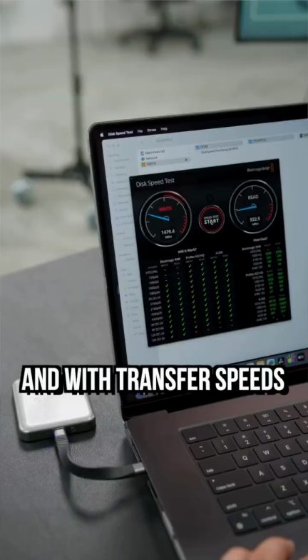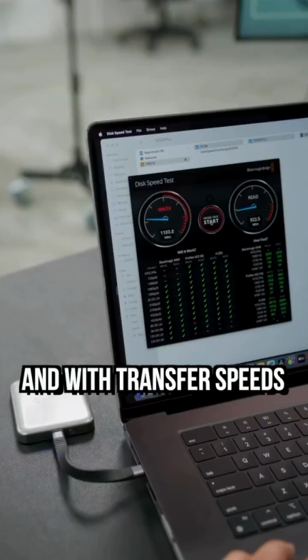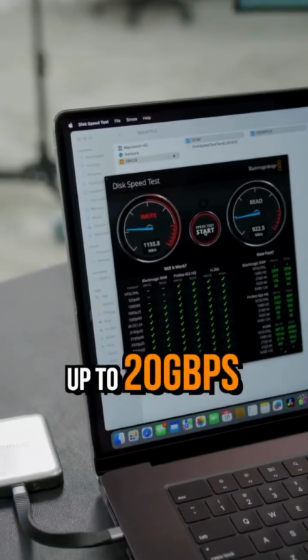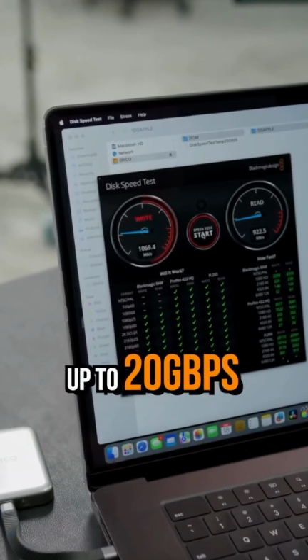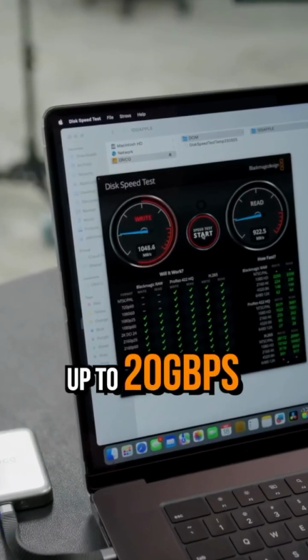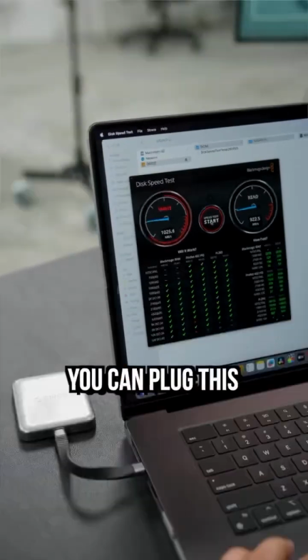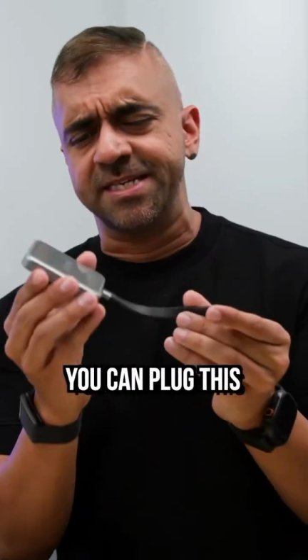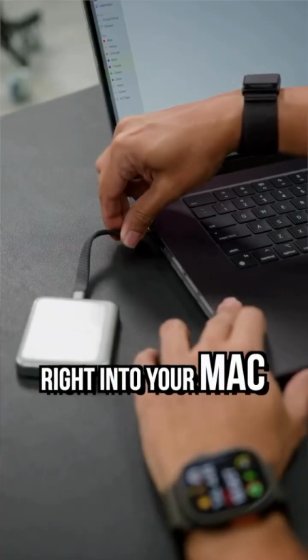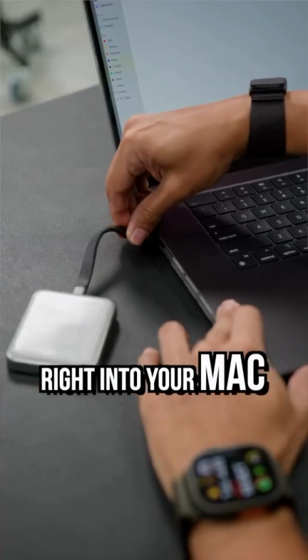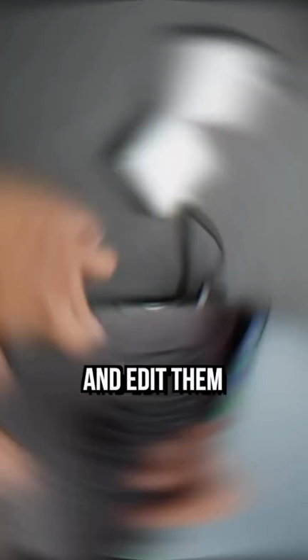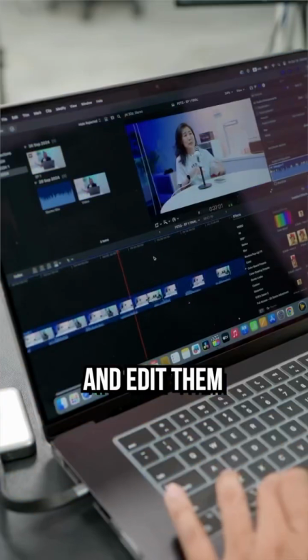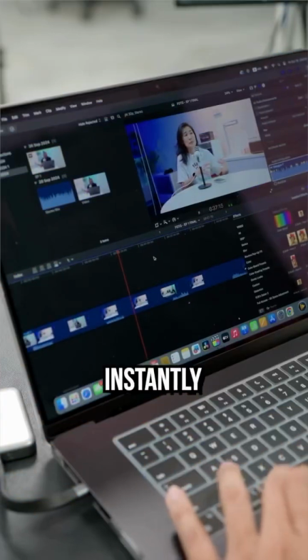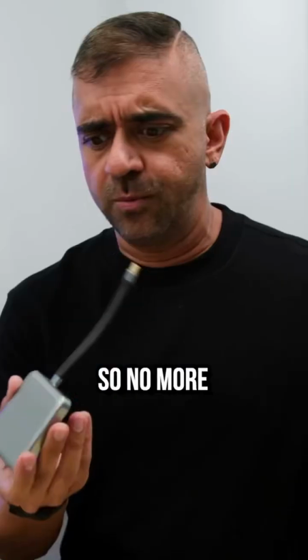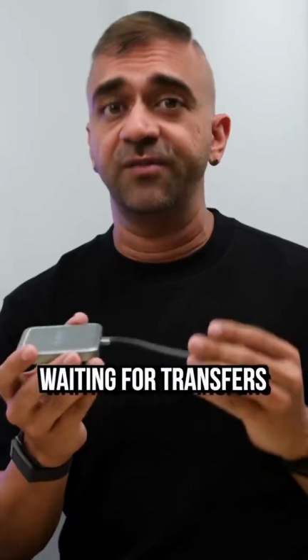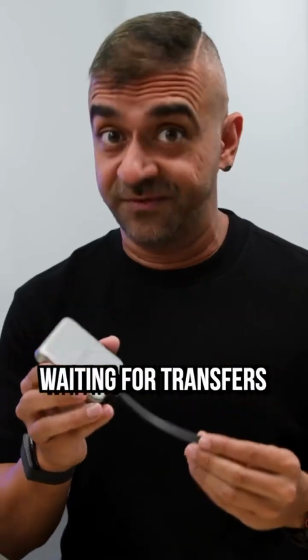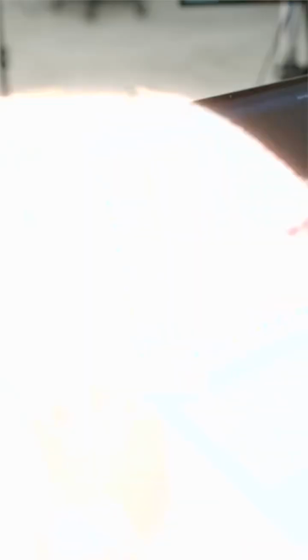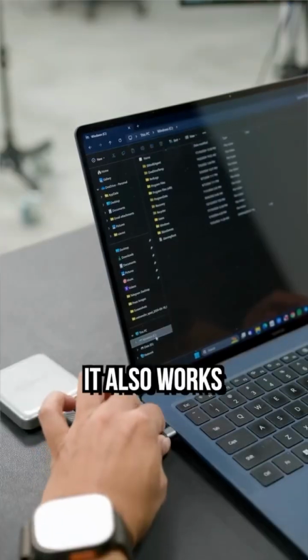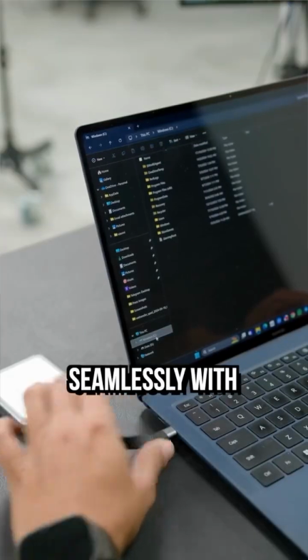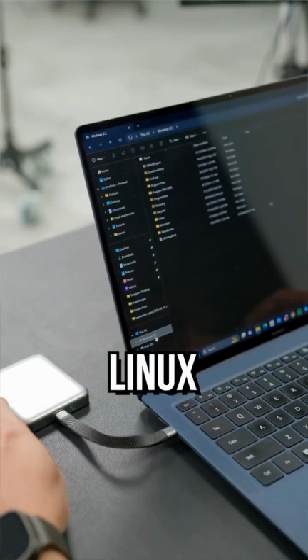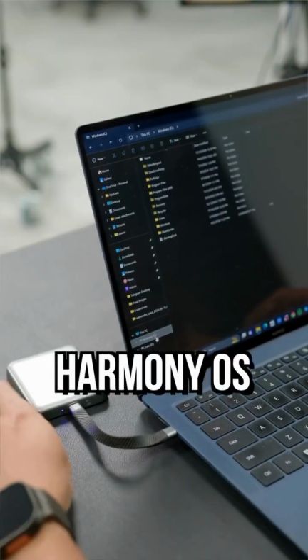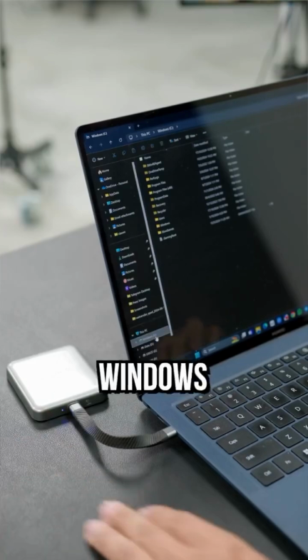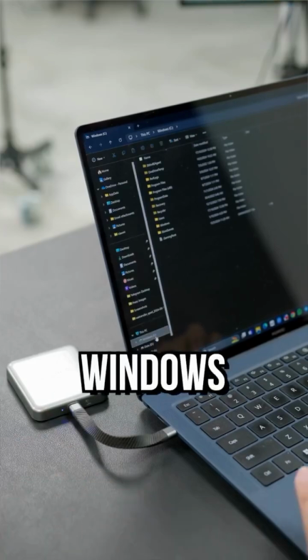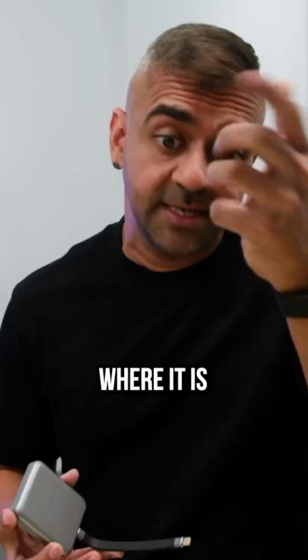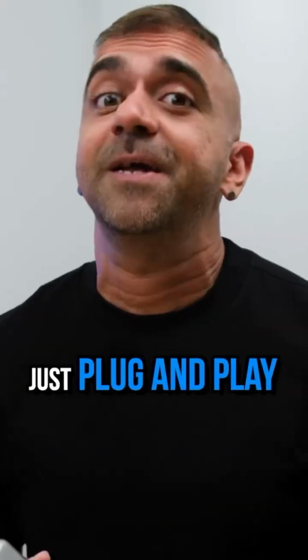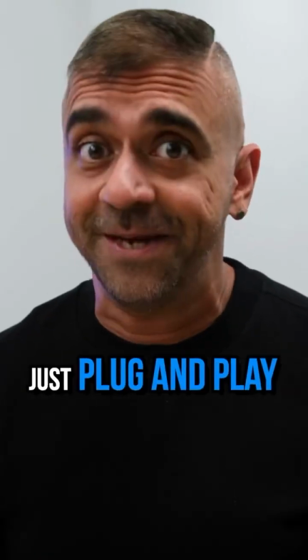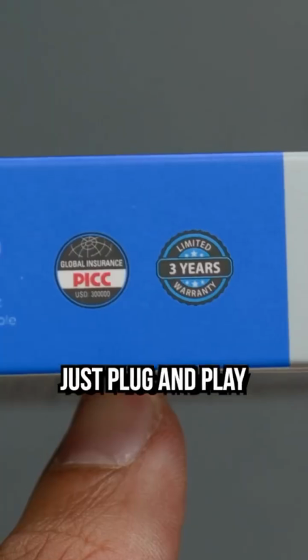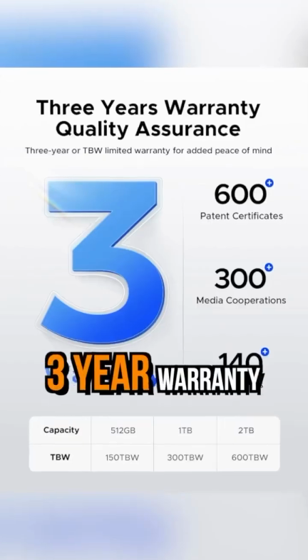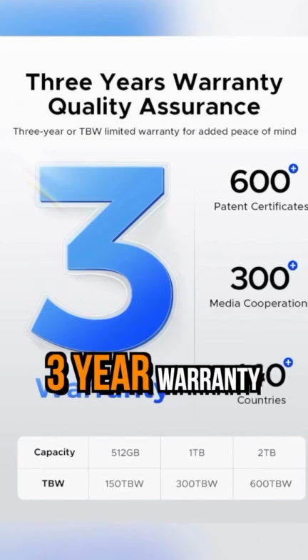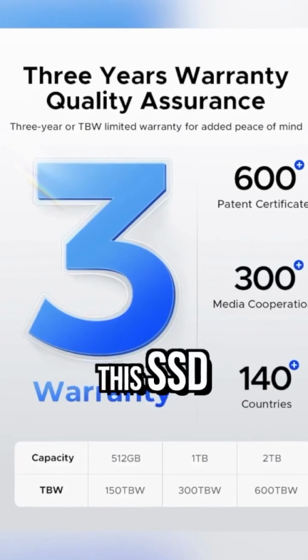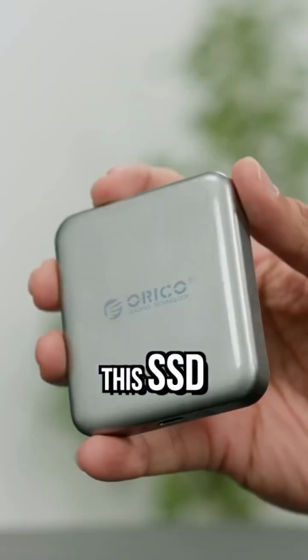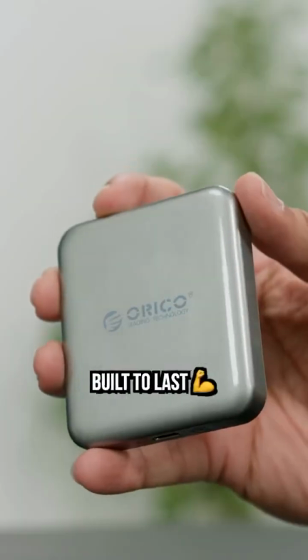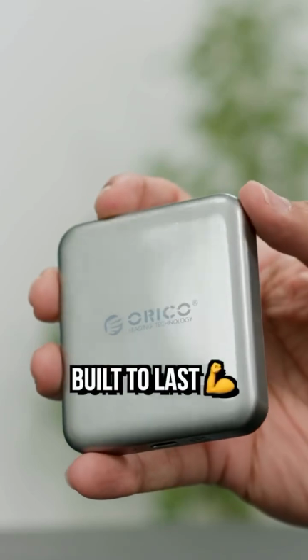With transfer speeds up to 20 Gbps, you can plug this right into your Mac and edit instantly — no more waiting for transfers. It also works seamlessly with Linux, HarmonyOS, and Windows where it is just plug and play. Plus, with a 3-year warranty, this SSD is built to last.